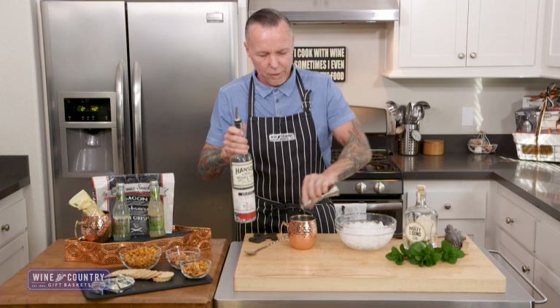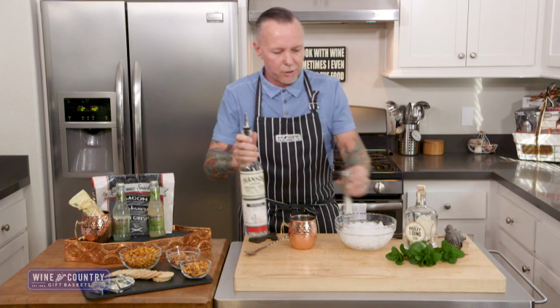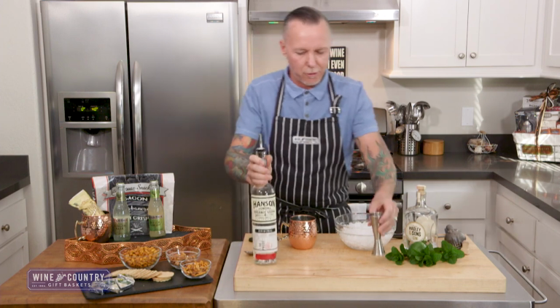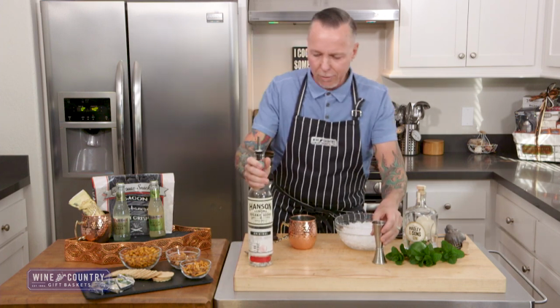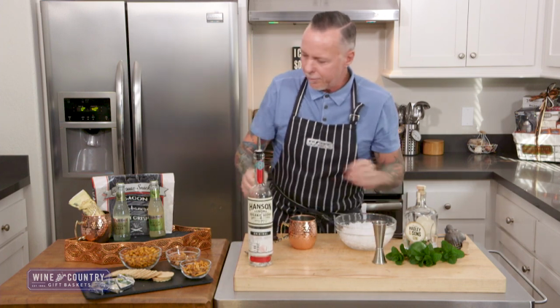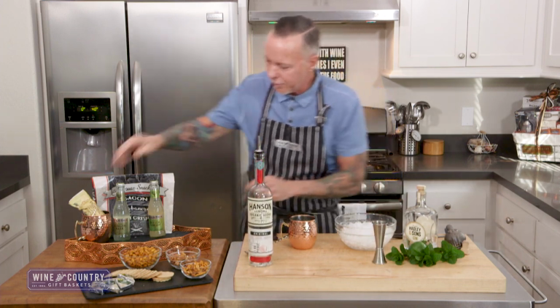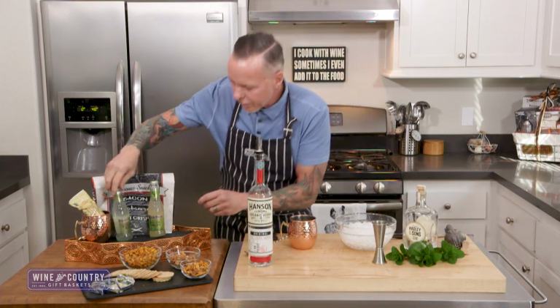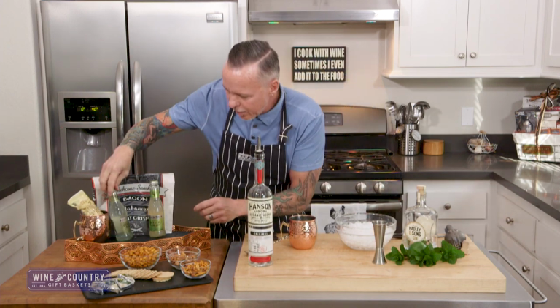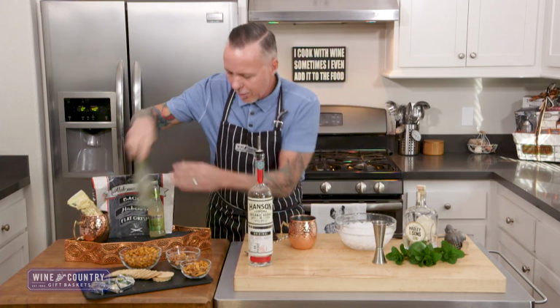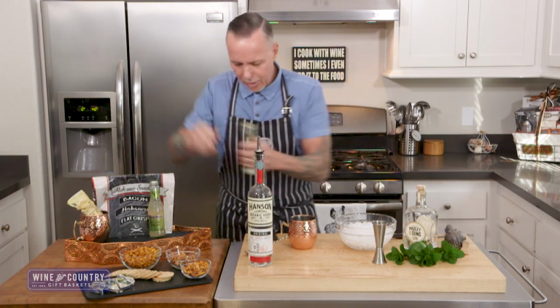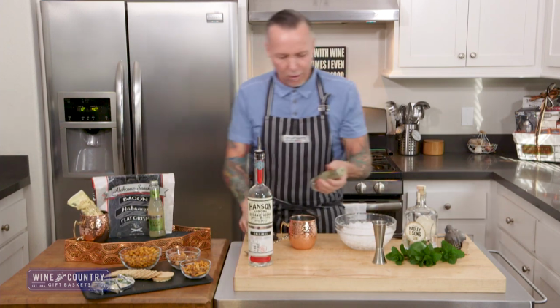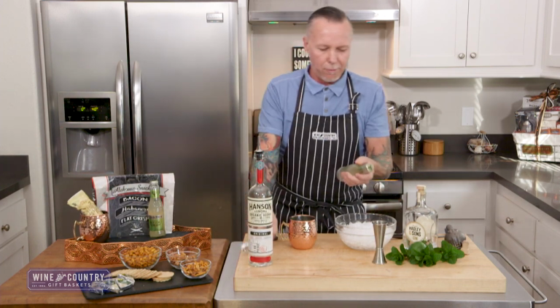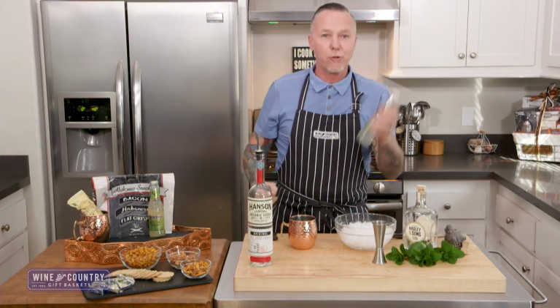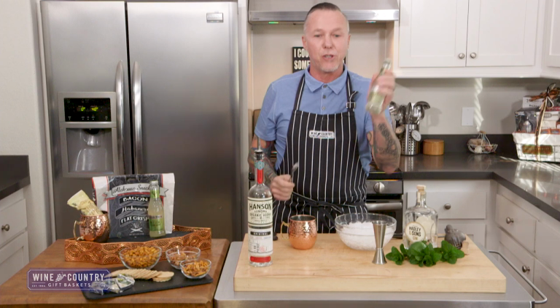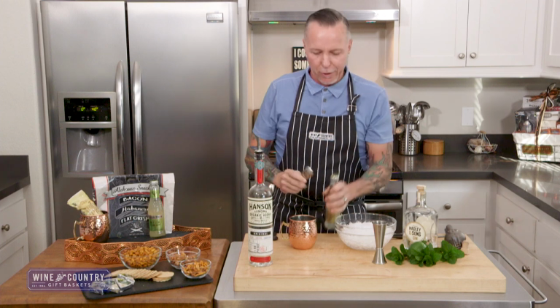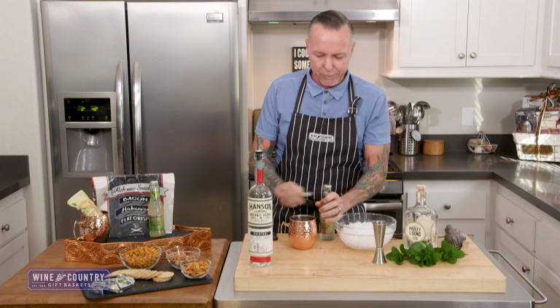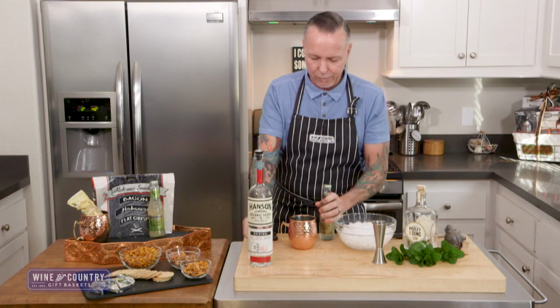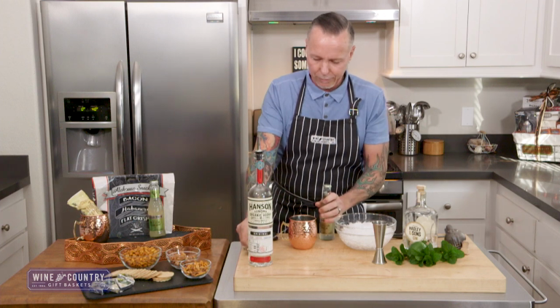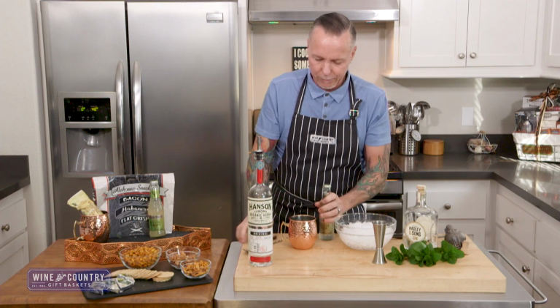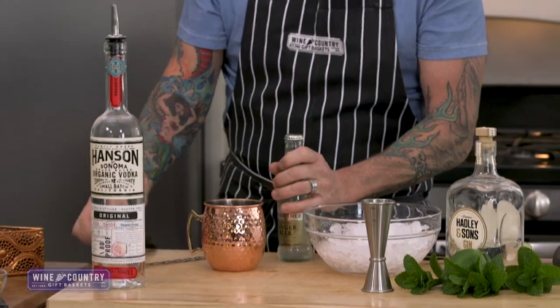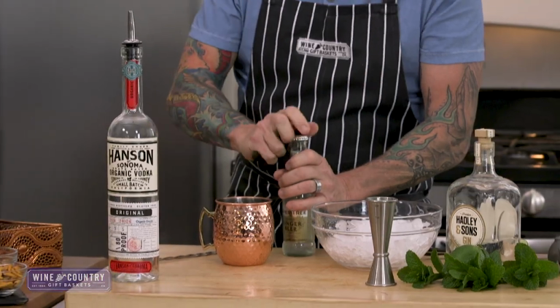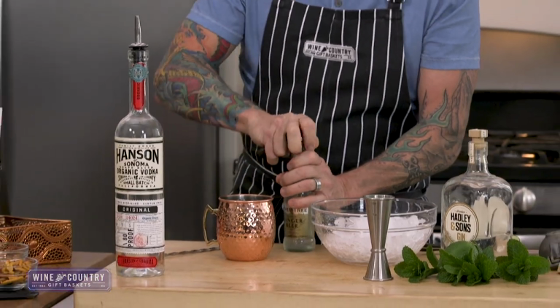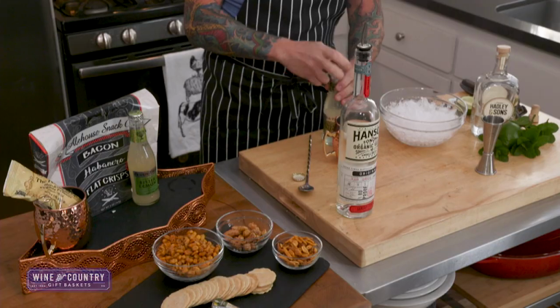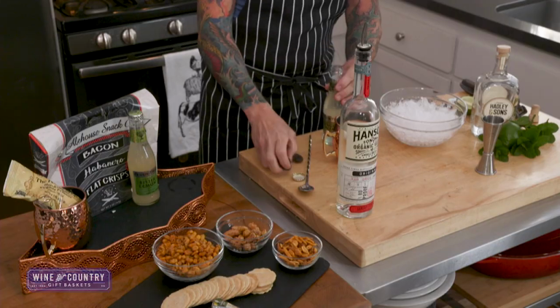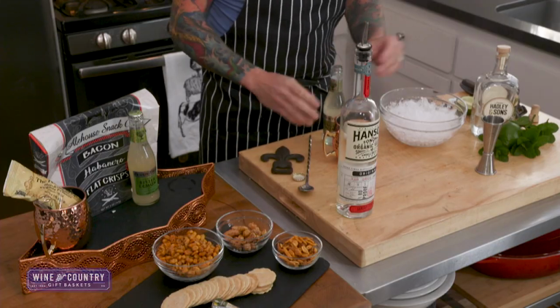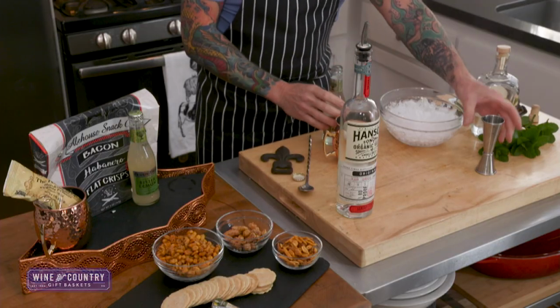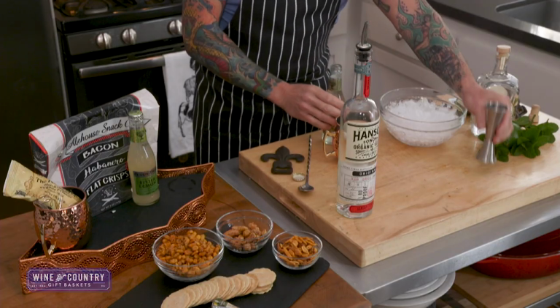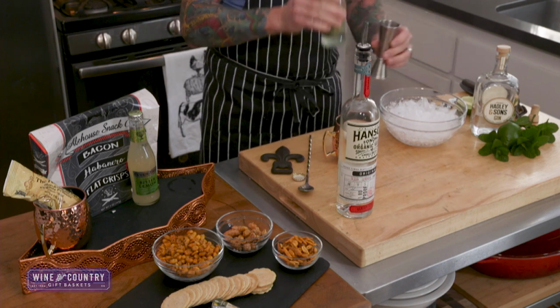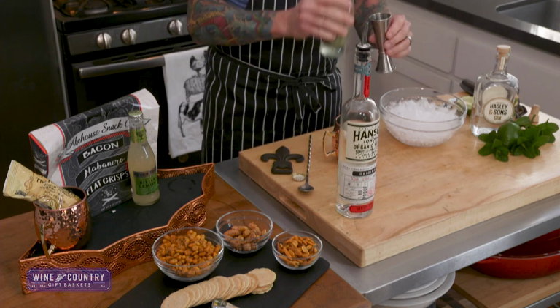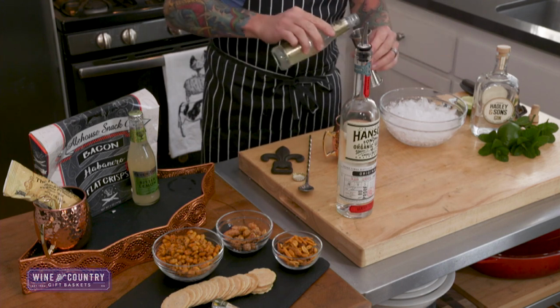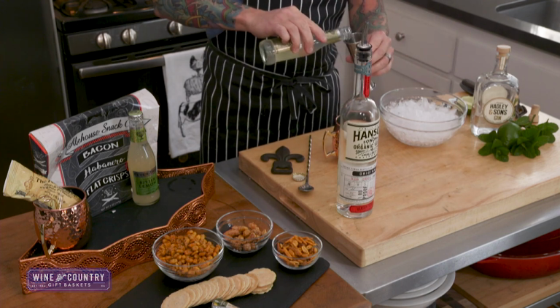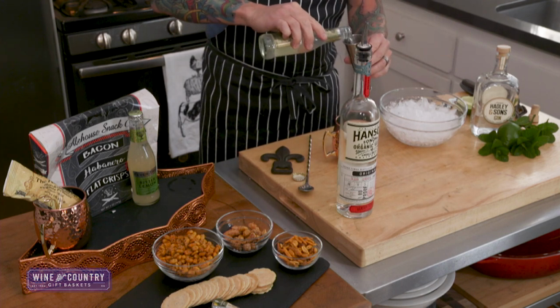And then the star of the show — our Fevertree Ginger Beer. I'm going to do four ounces of ginger beer.